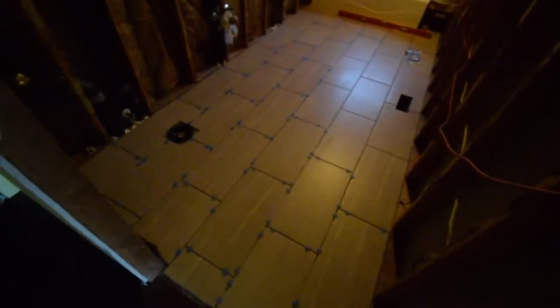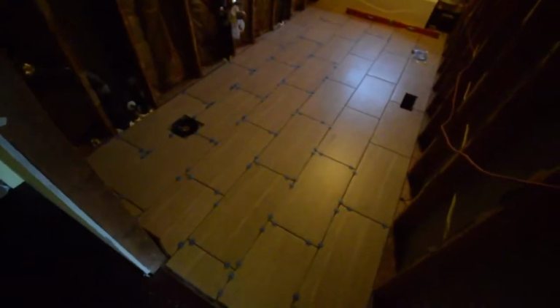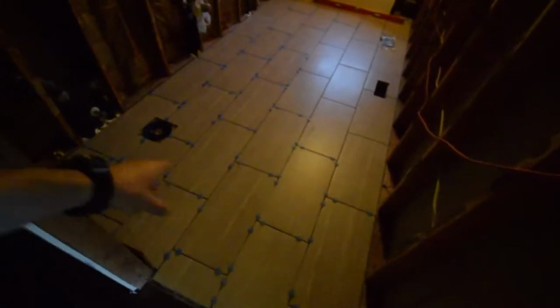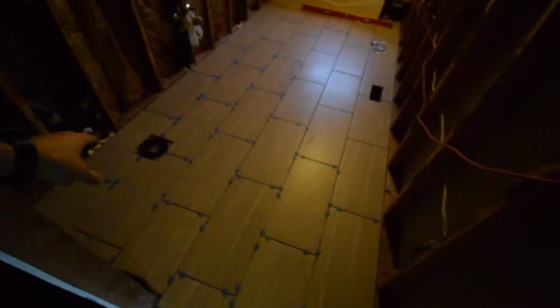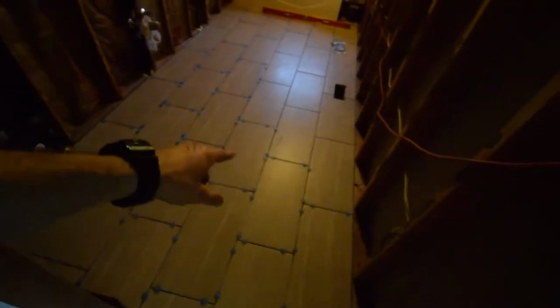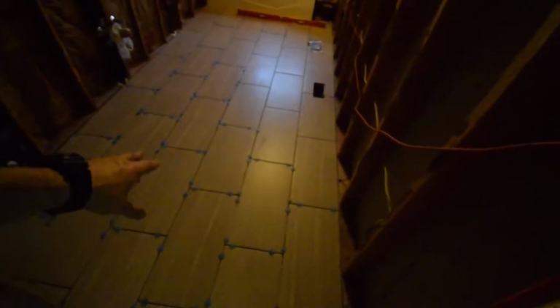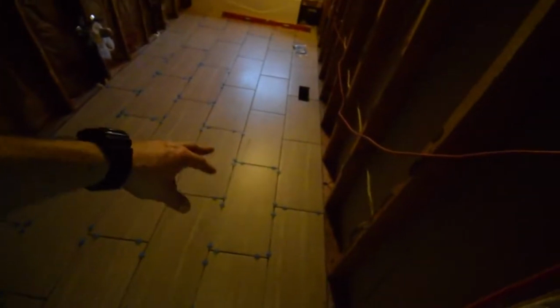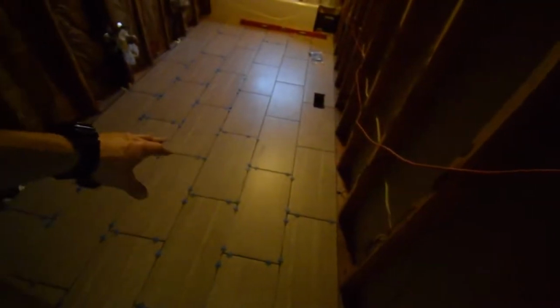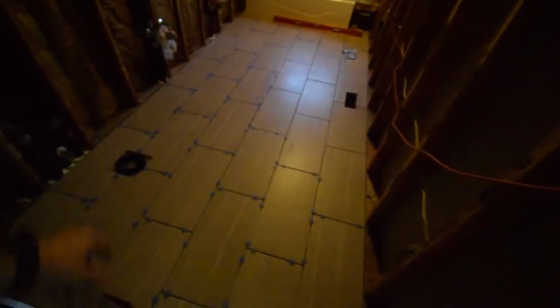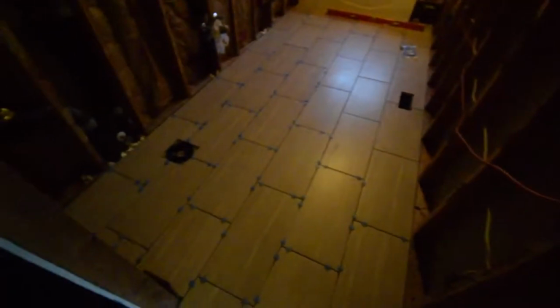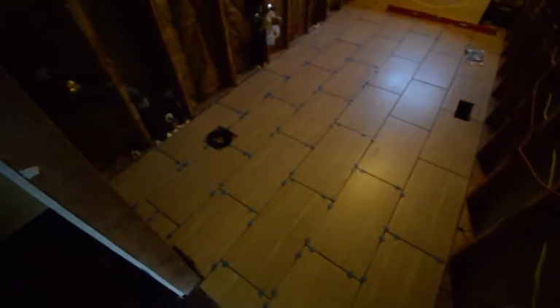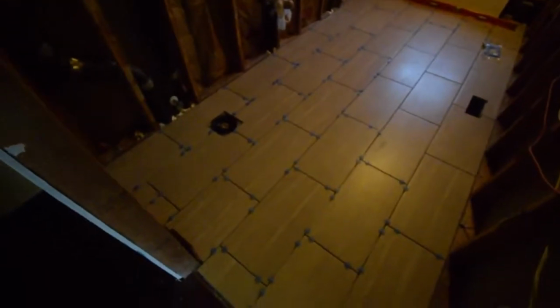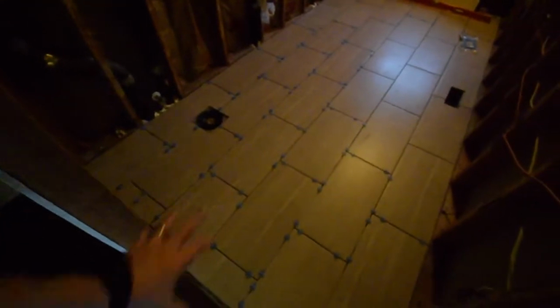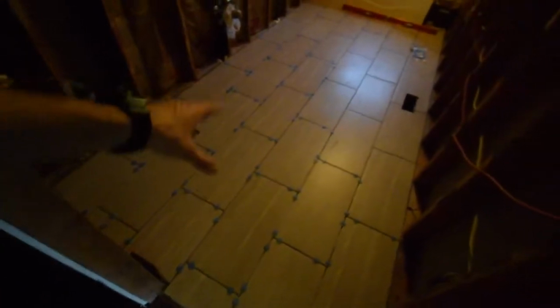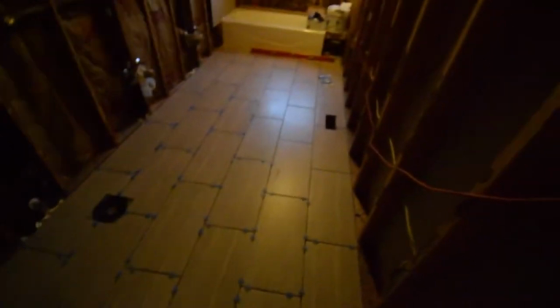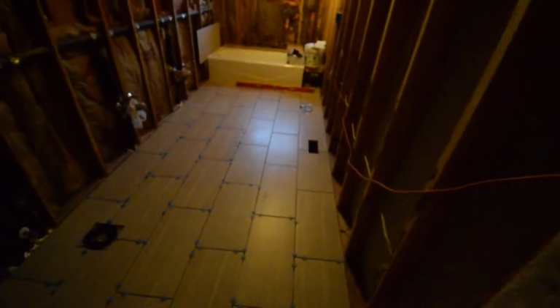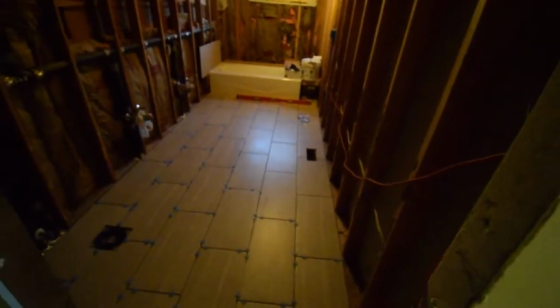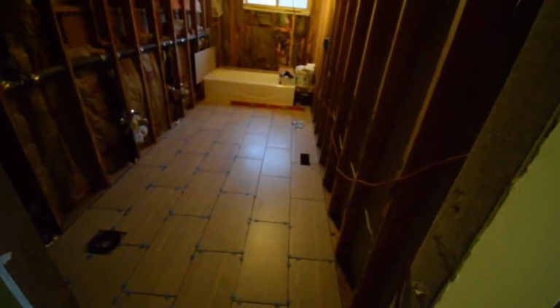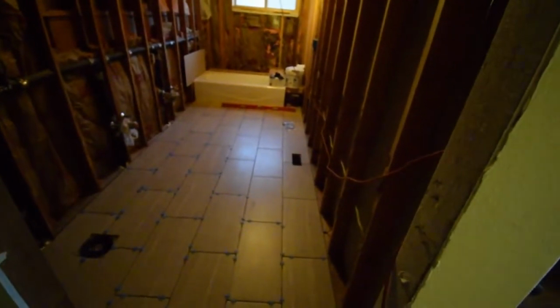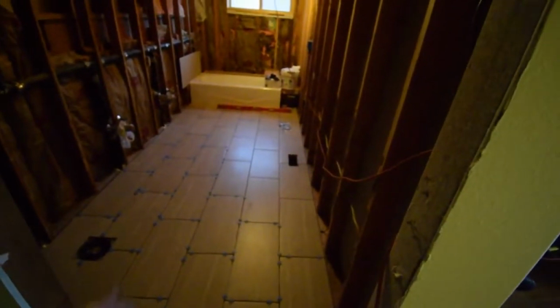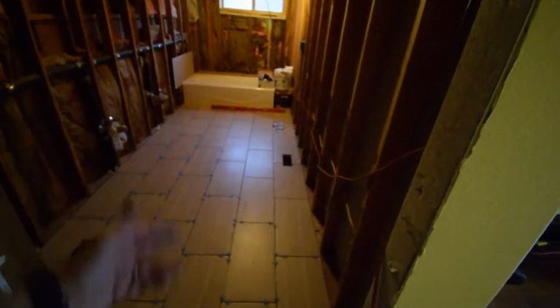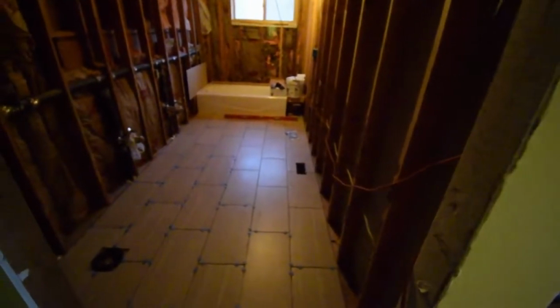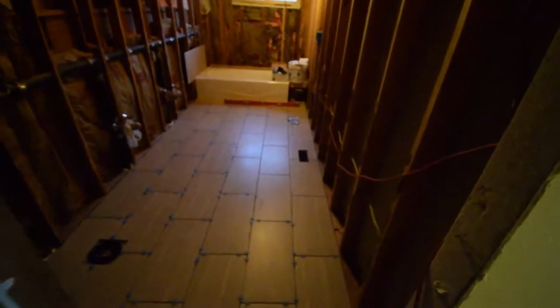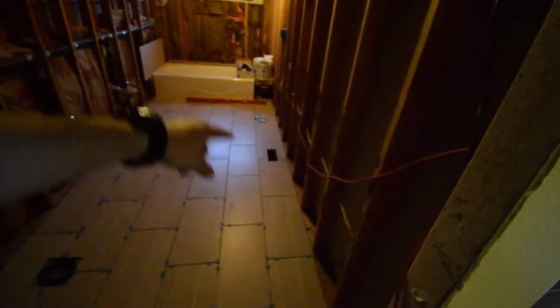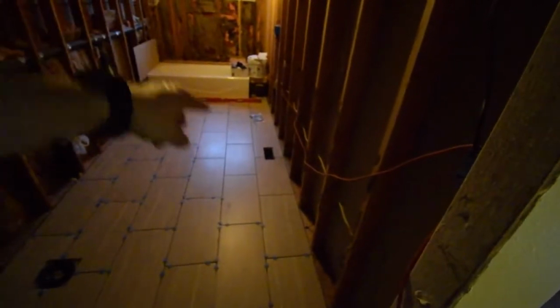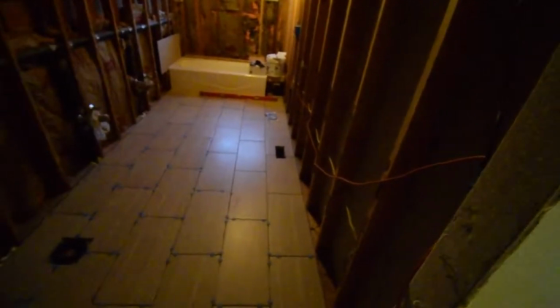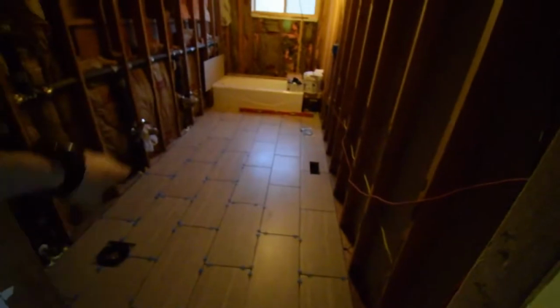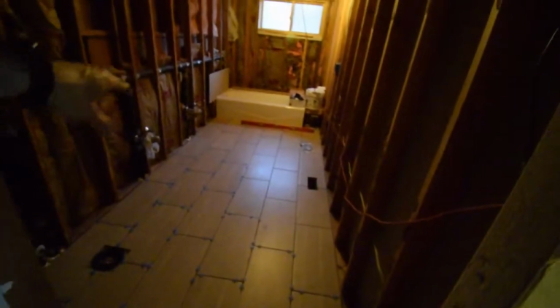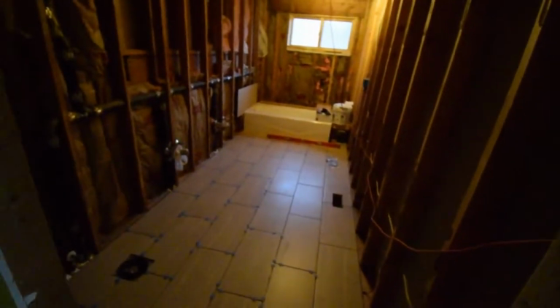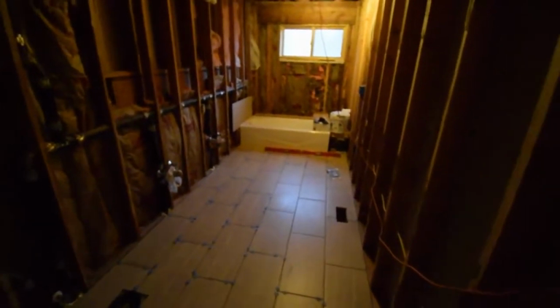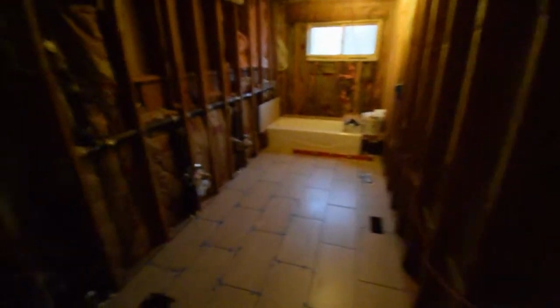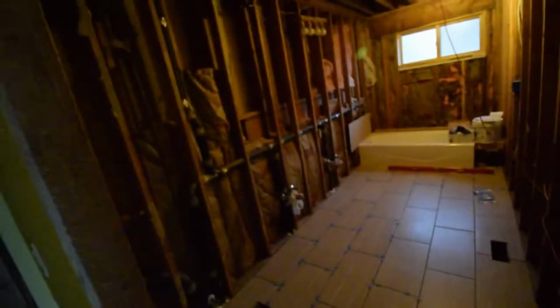I still can't walk on it because the mortar underneath is still a little wet, but I'm going to let that dry this weekend, and then for the next project I'm going to be doing the grout.